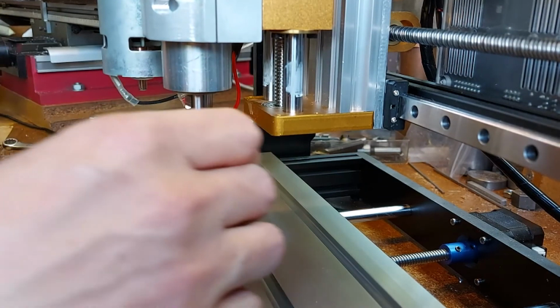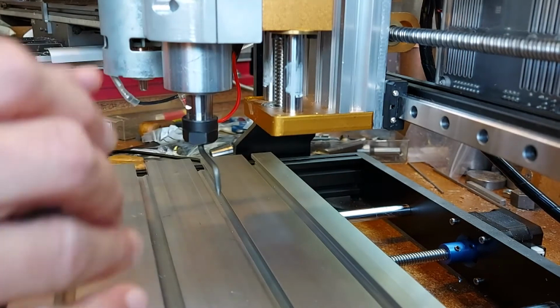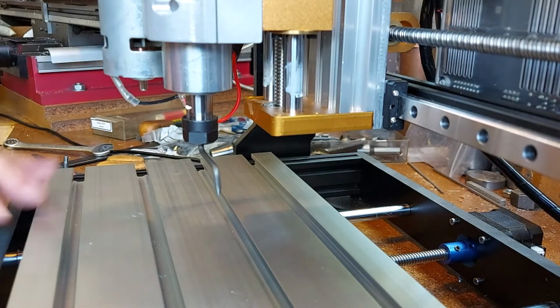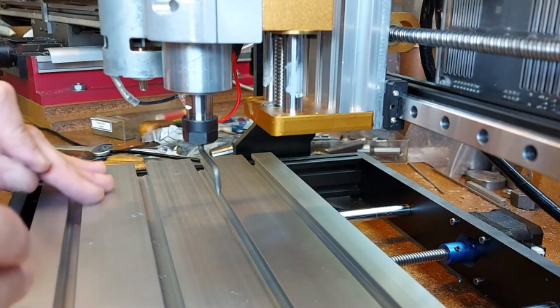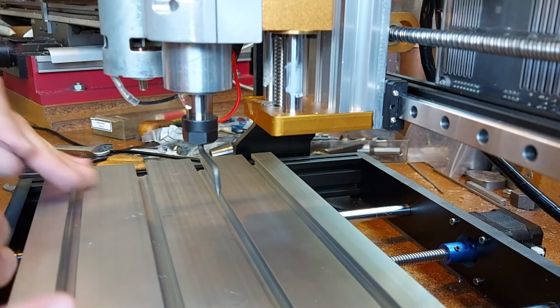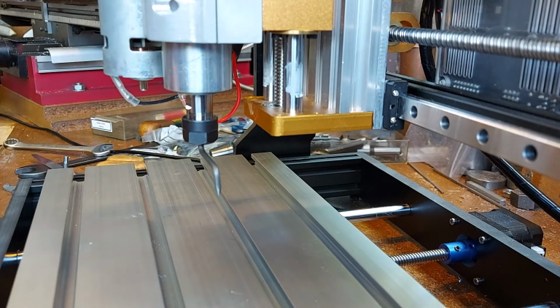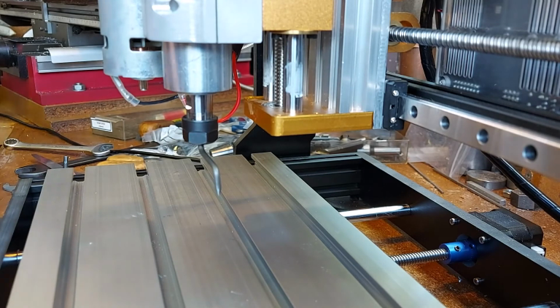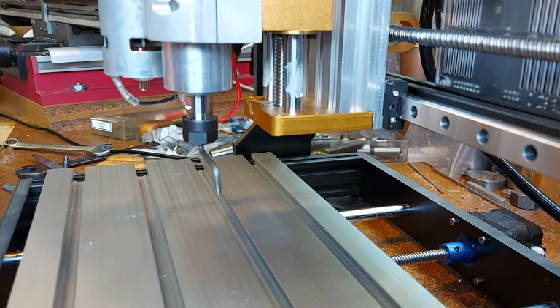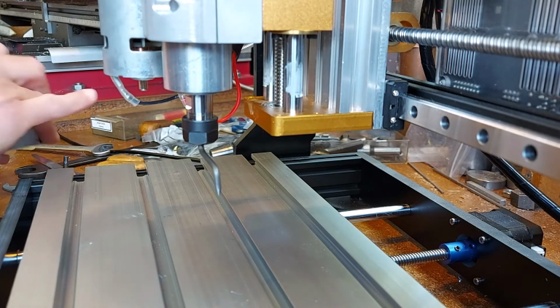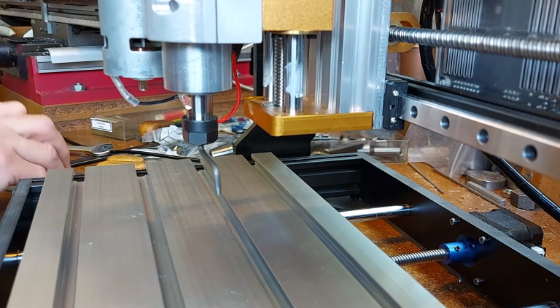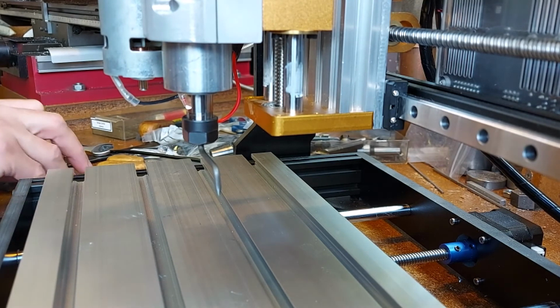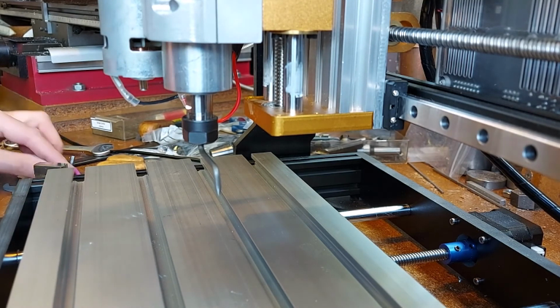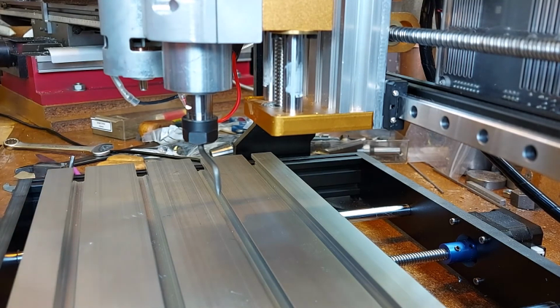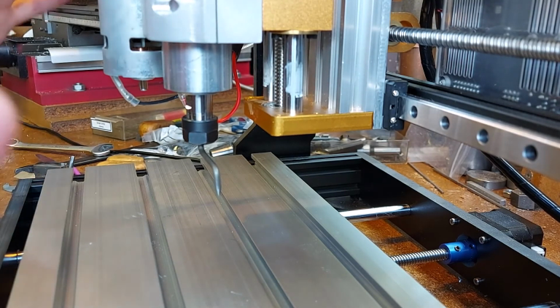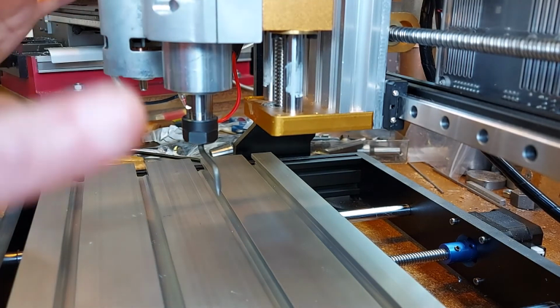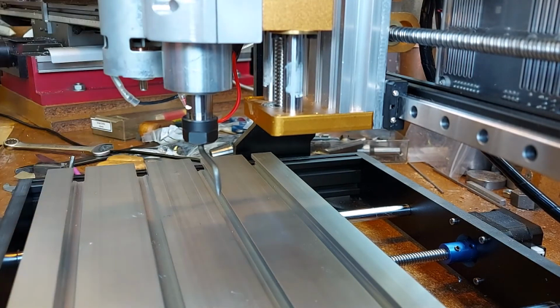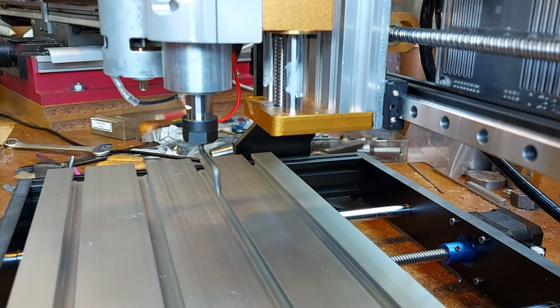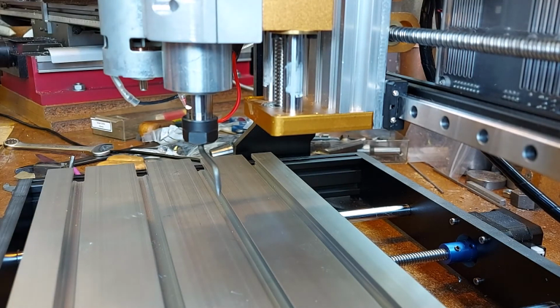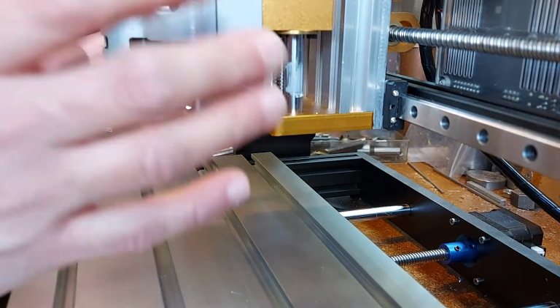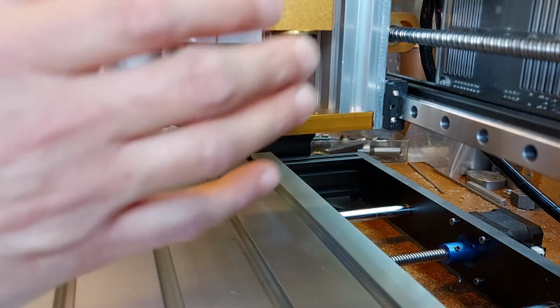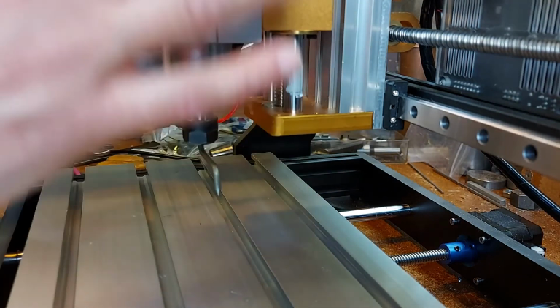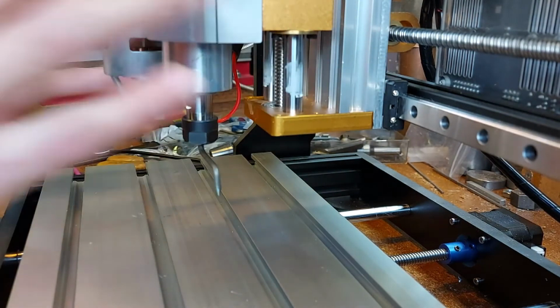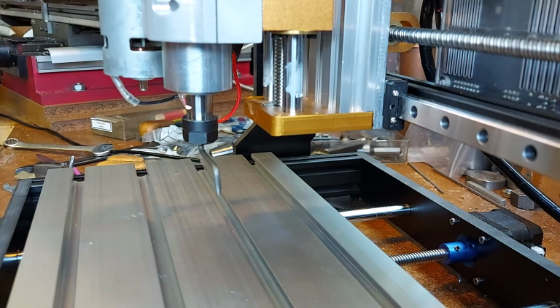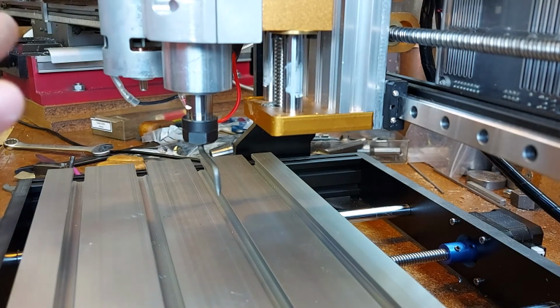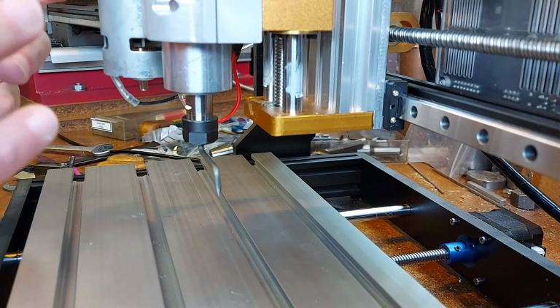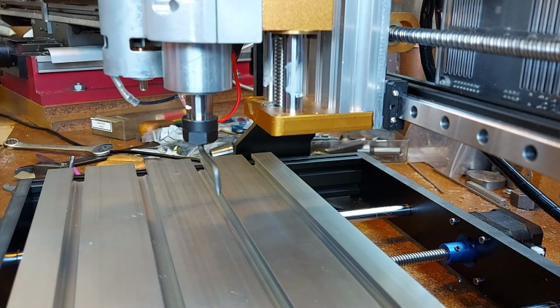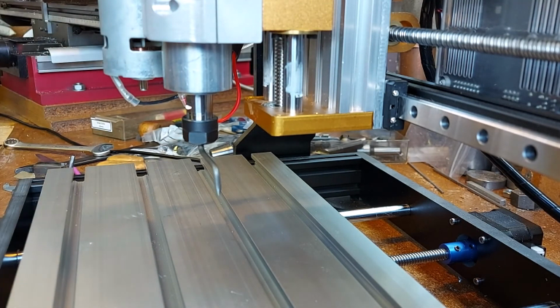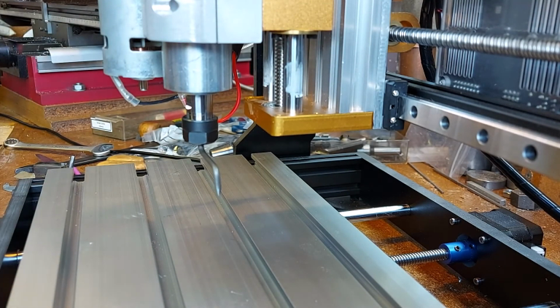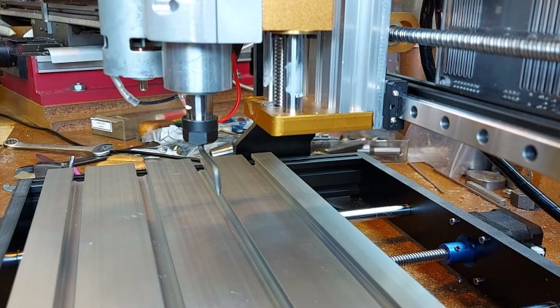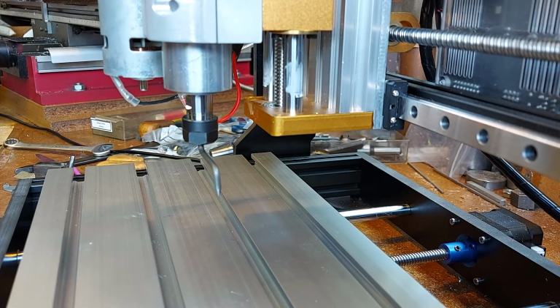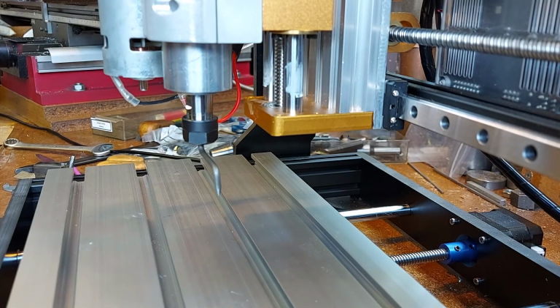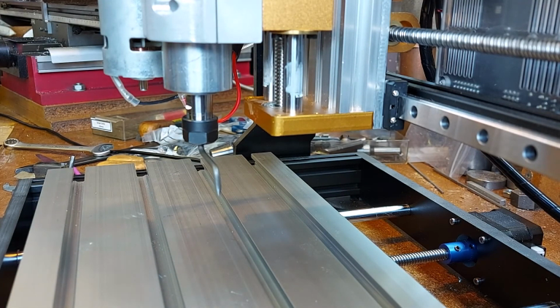So I'm going to leave that. My table is fairly square and I've squared up the machine. The squaring of the machine is quite difficult because, as I said, you have to undo bolts and then very carefully move it a small amount.